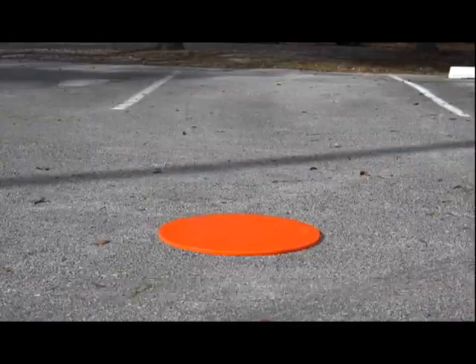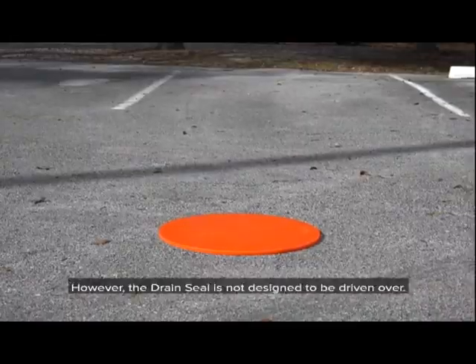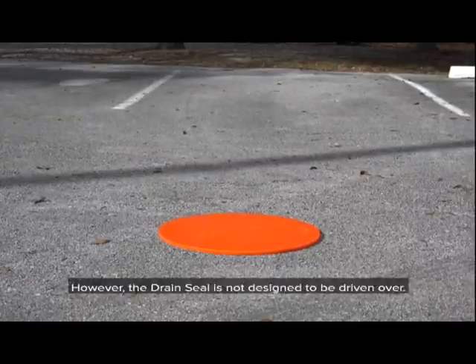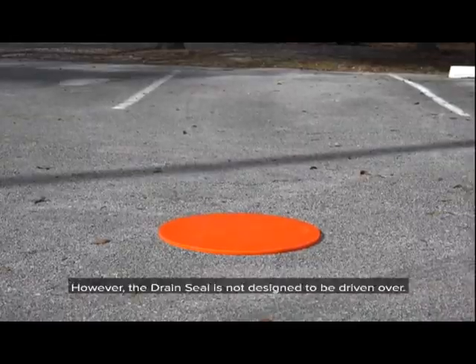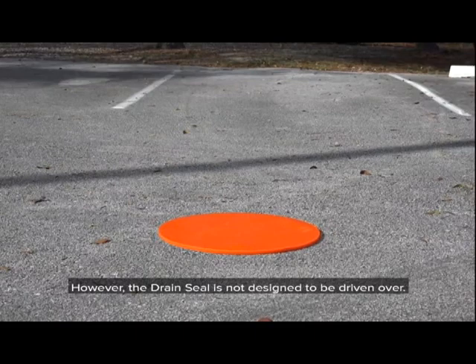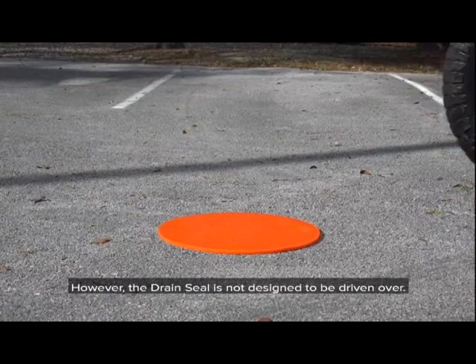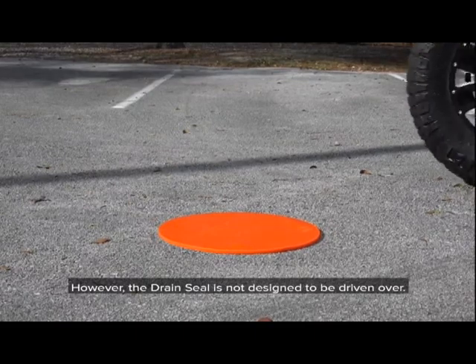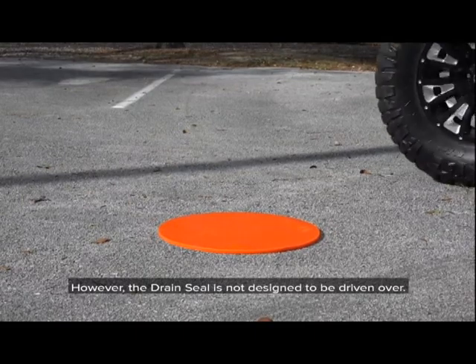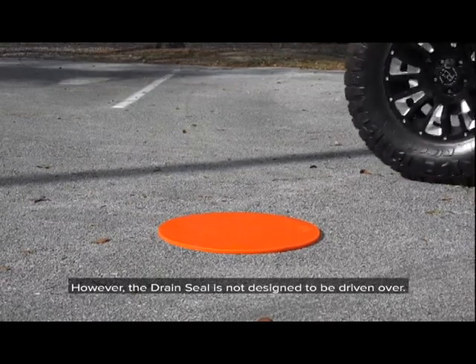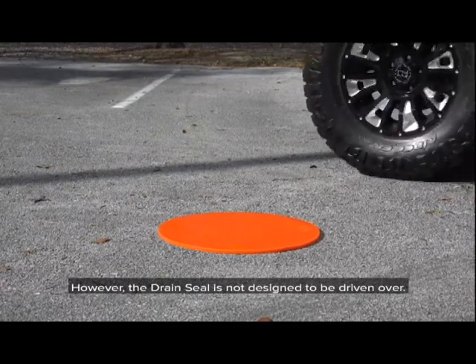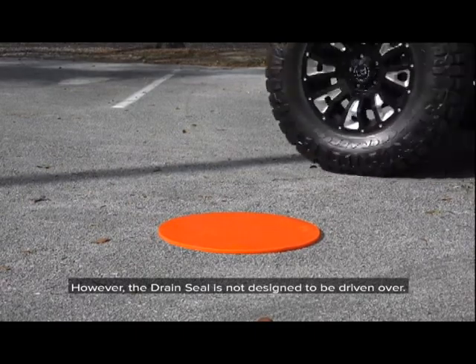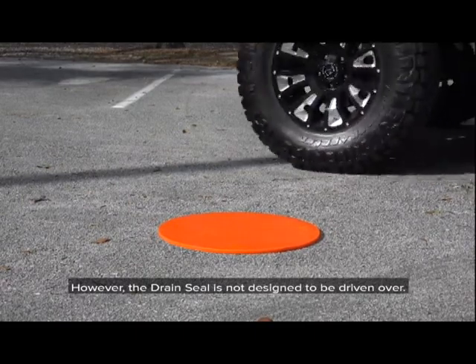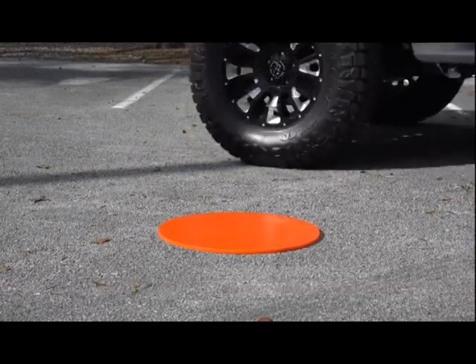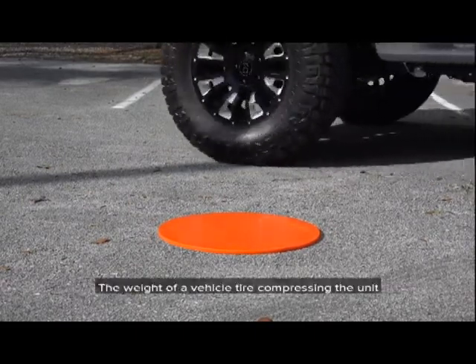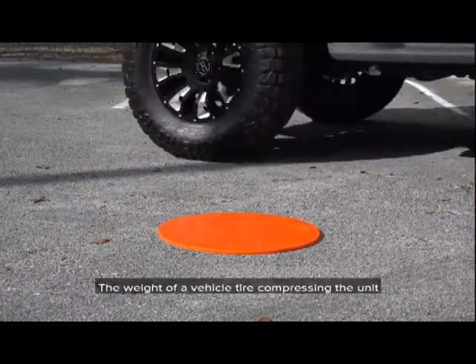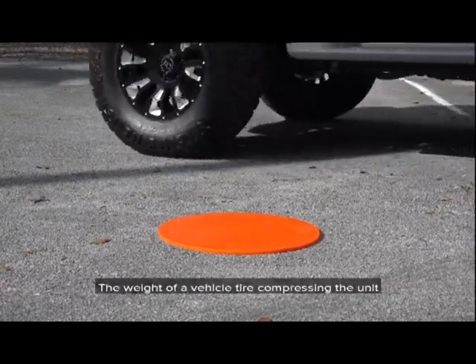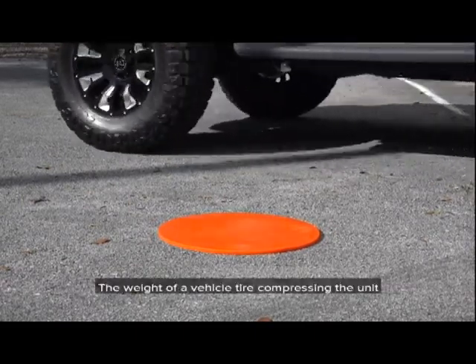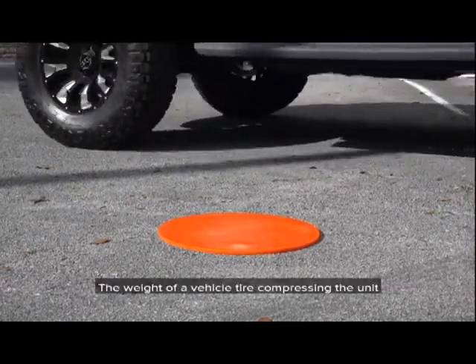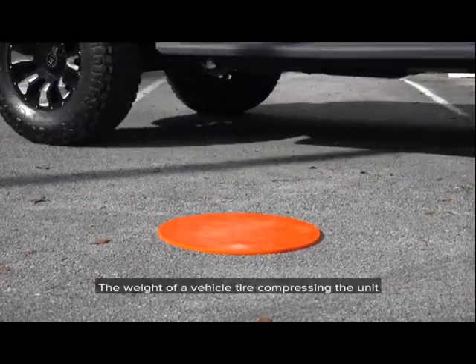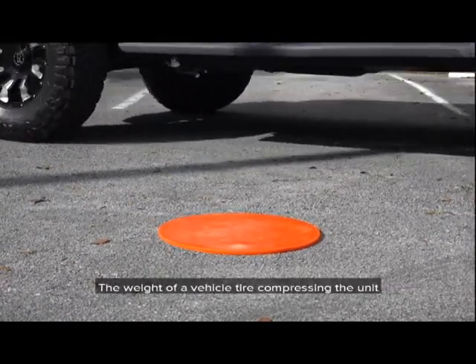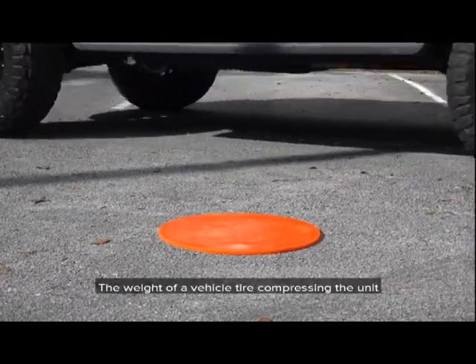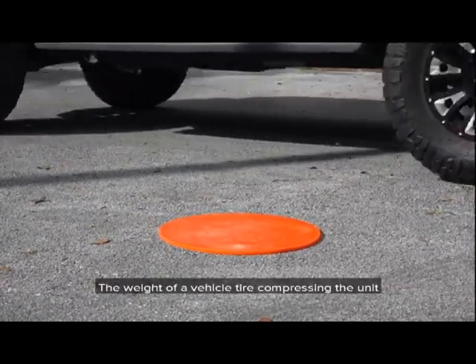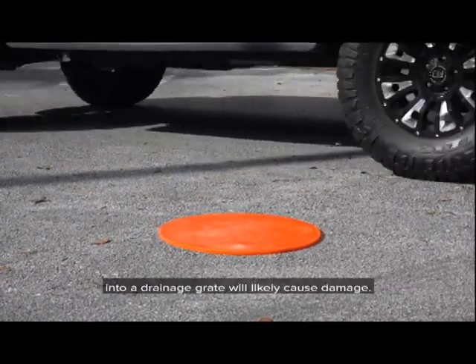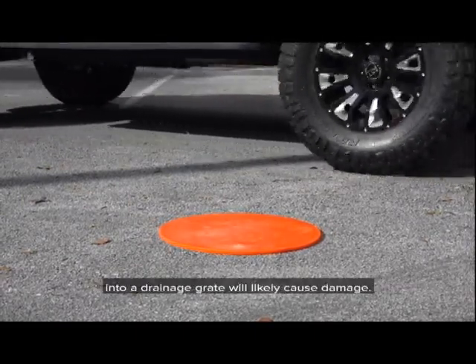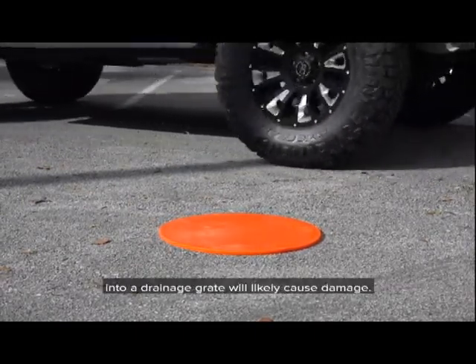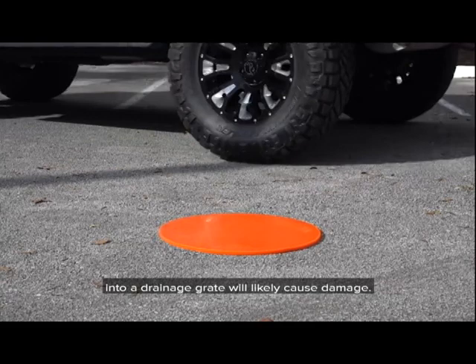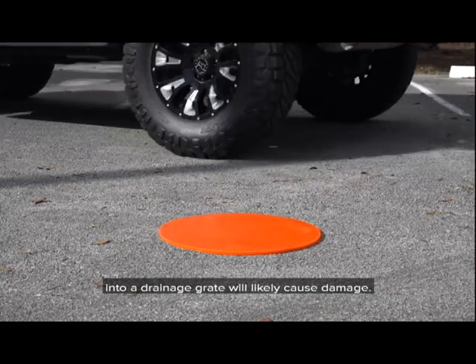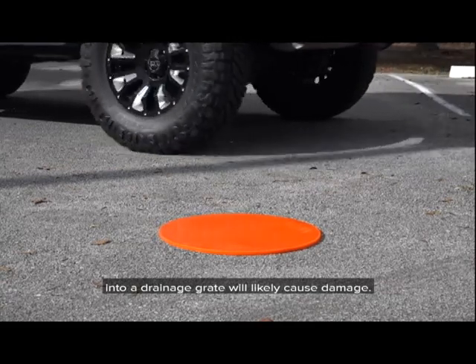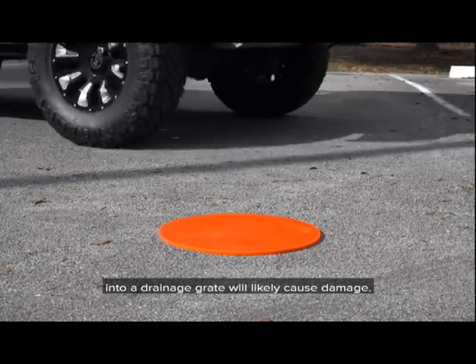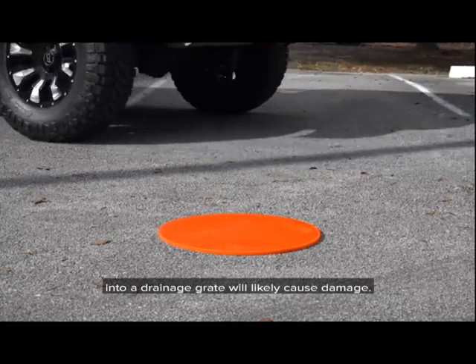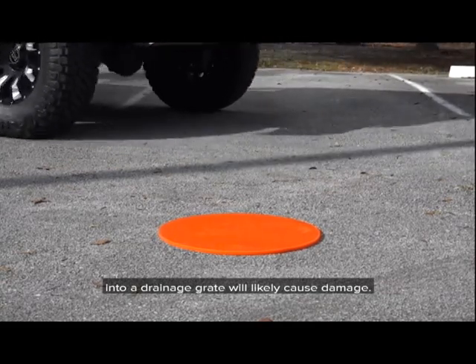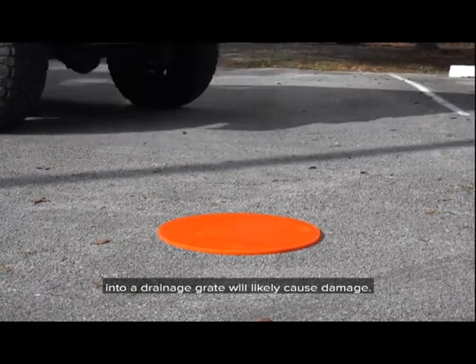However, the drain seal is not designed to be driven over. The weight of a vehicle tire compressing the unit into a drainage grate will likely cause damage.